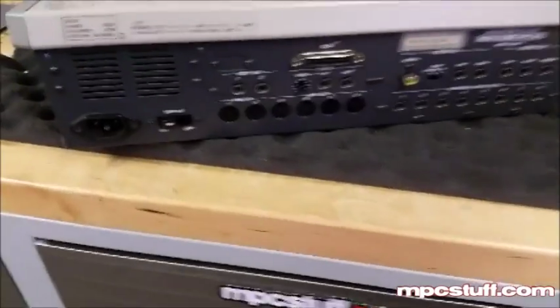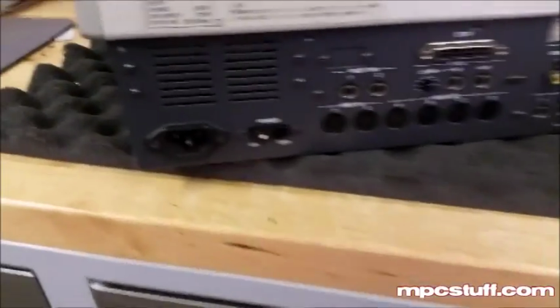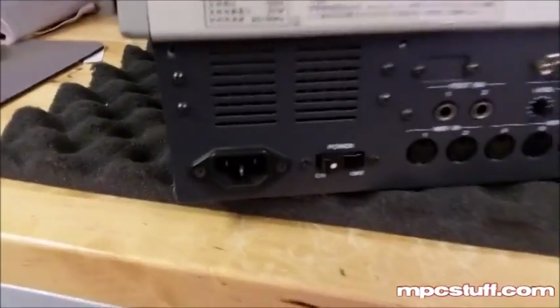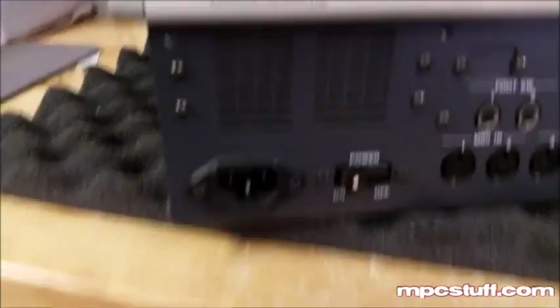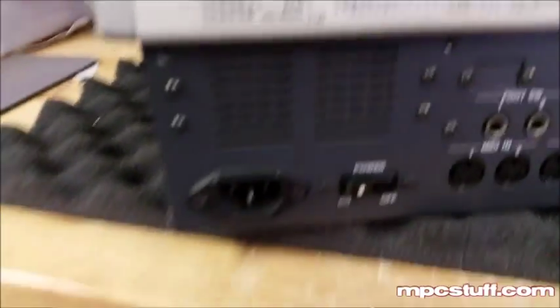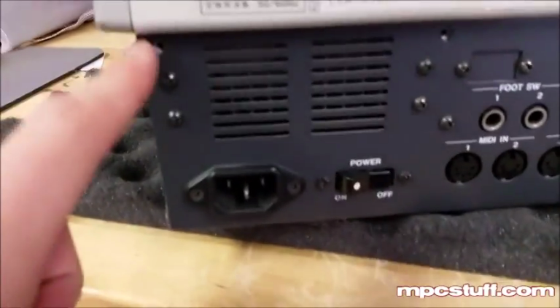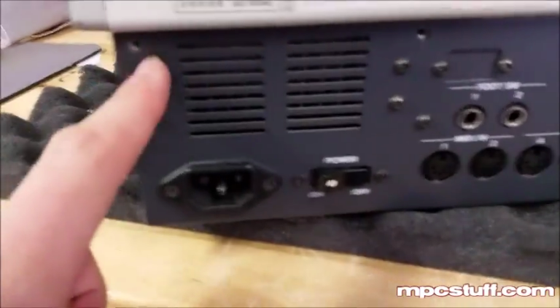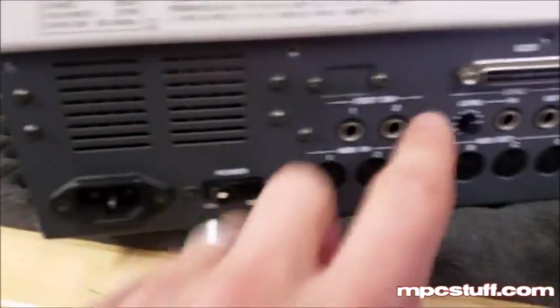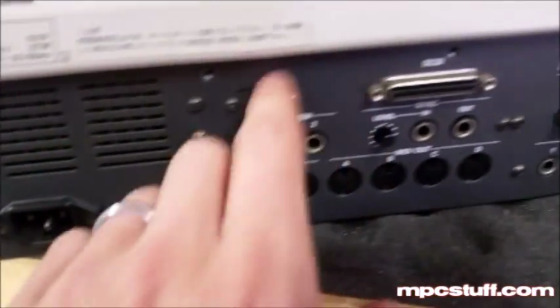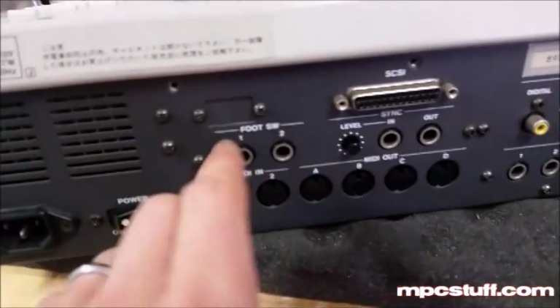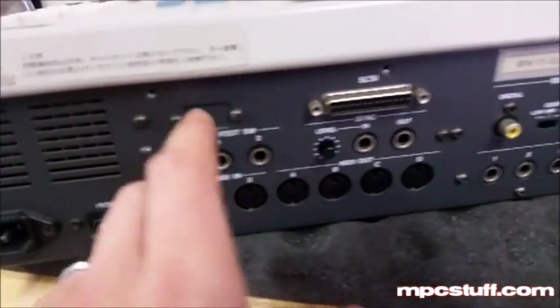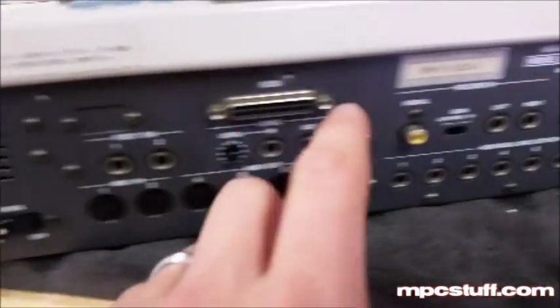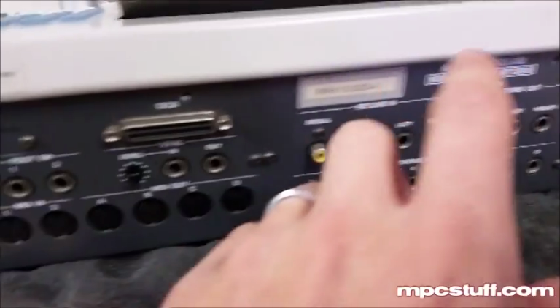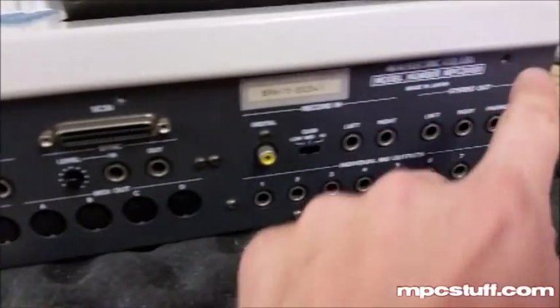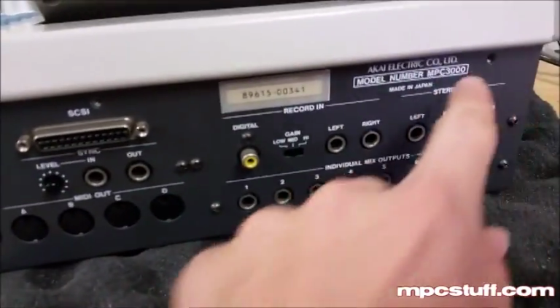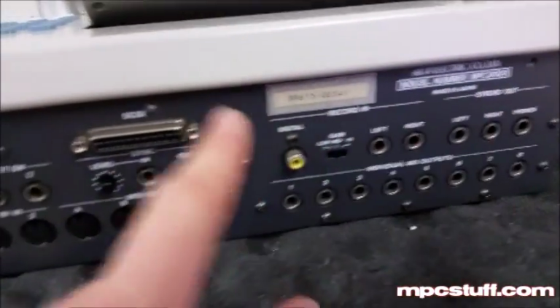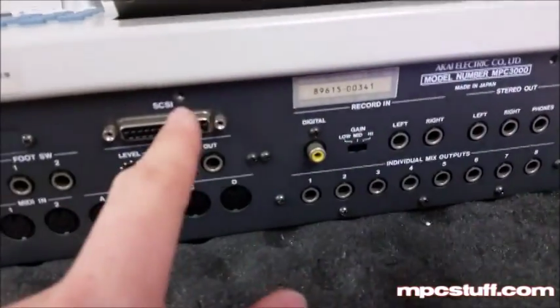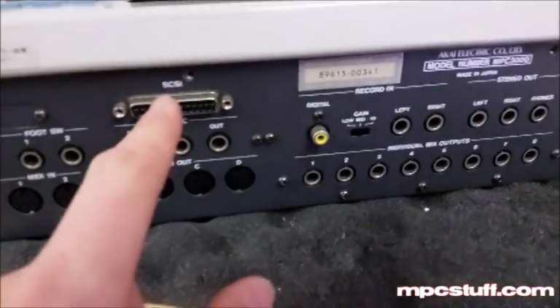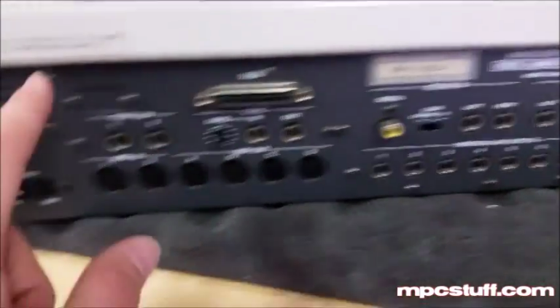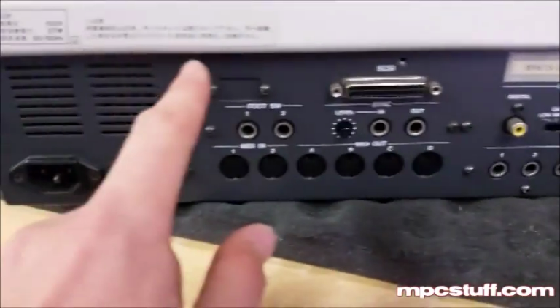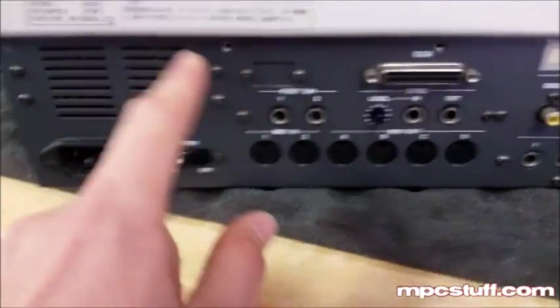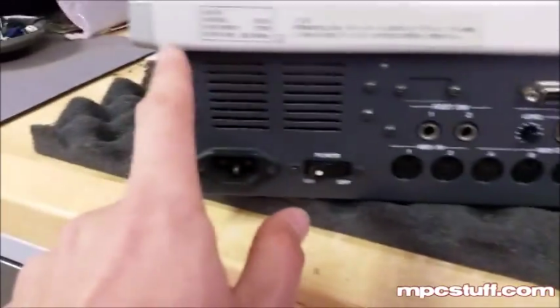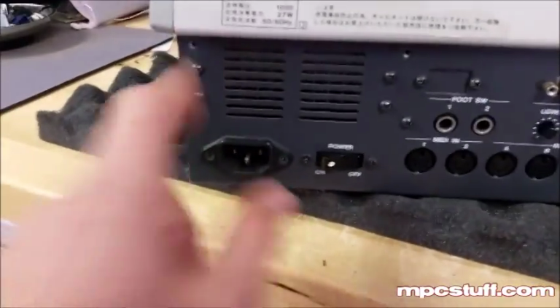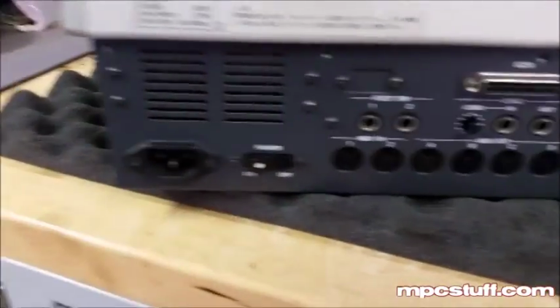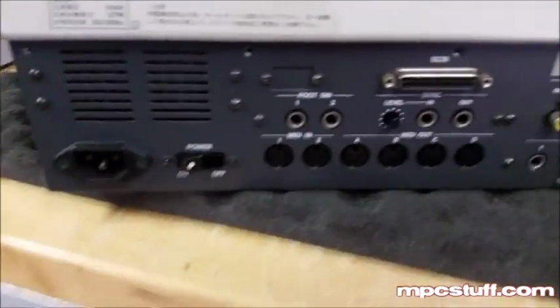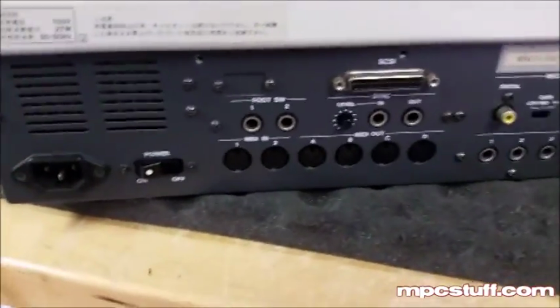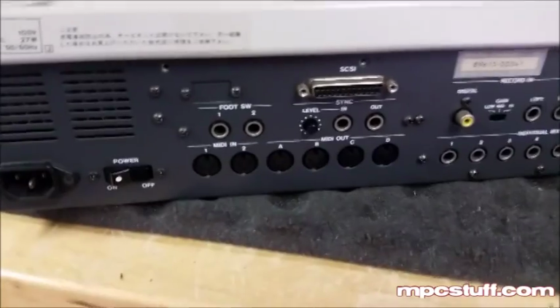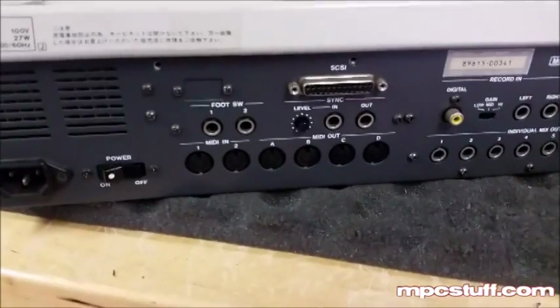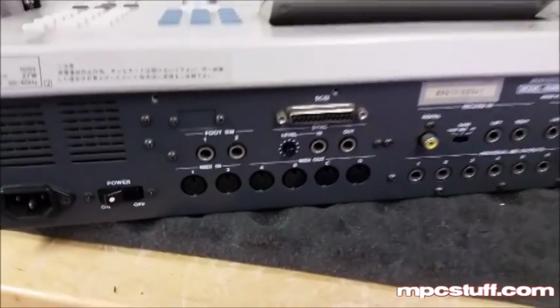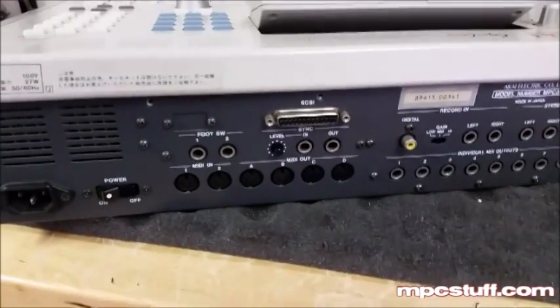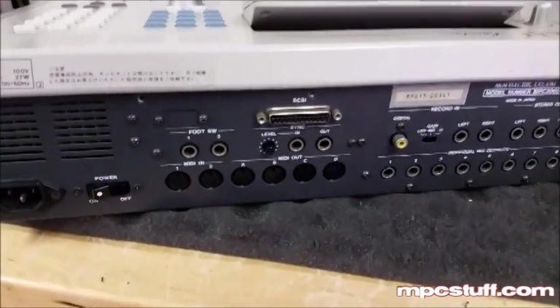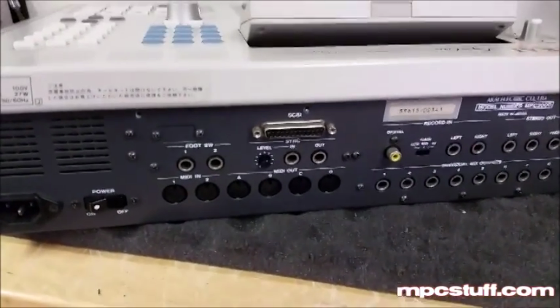First you're going to take out the four screws — I've already taken mine out. They're located at each corner. So you're going to pull those out first and then turn the unit on its other side.